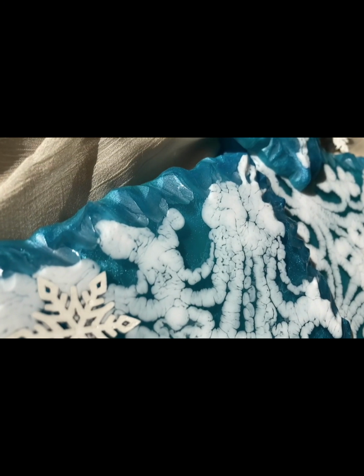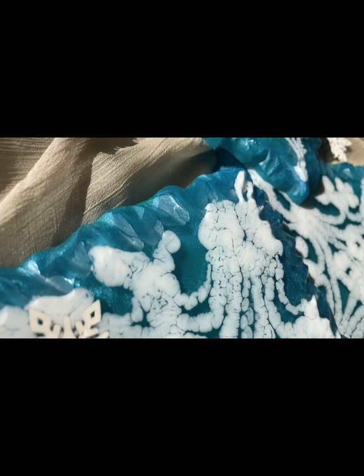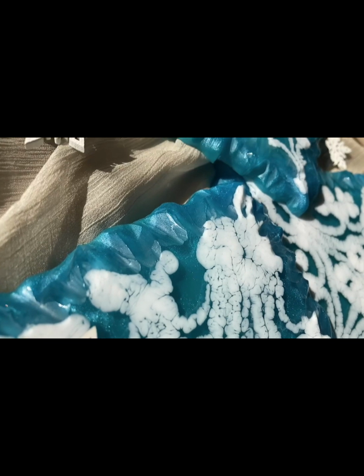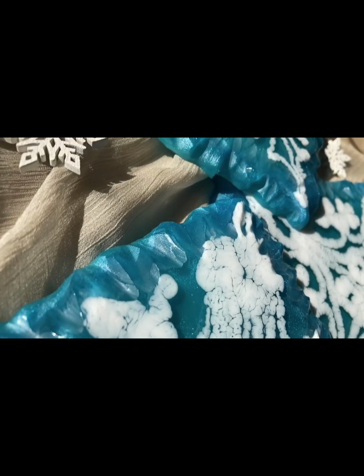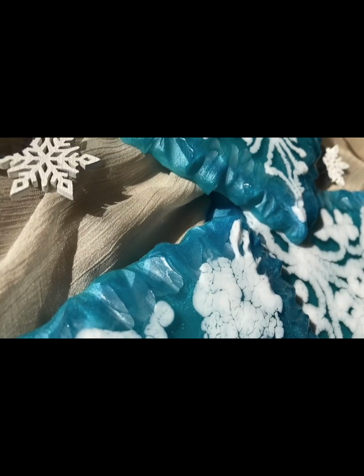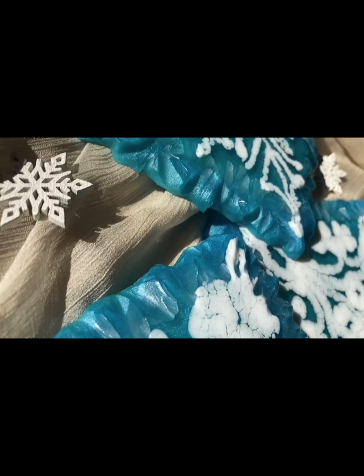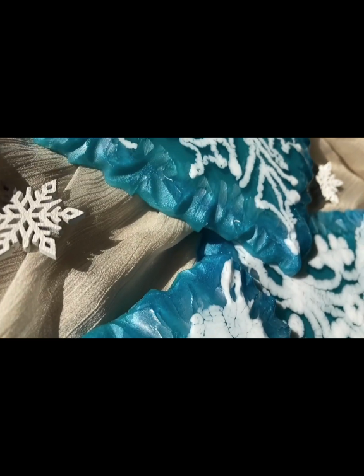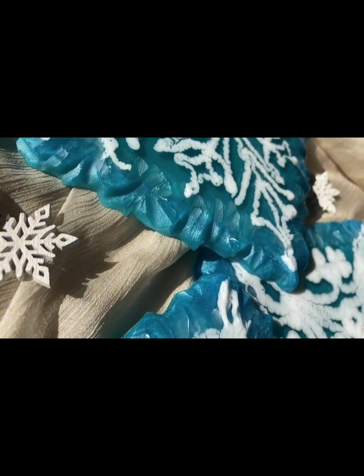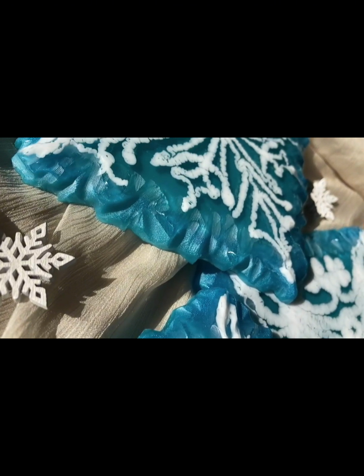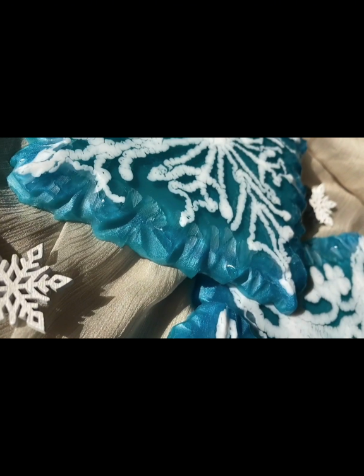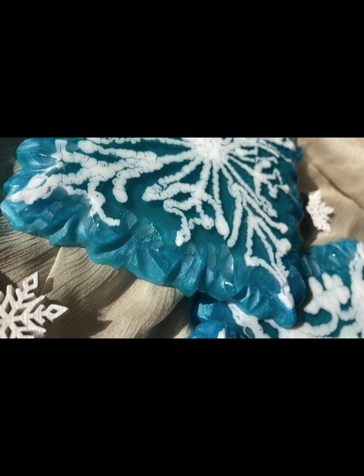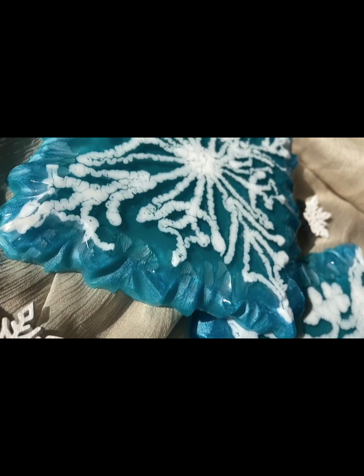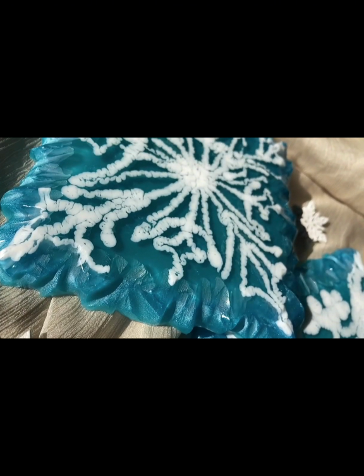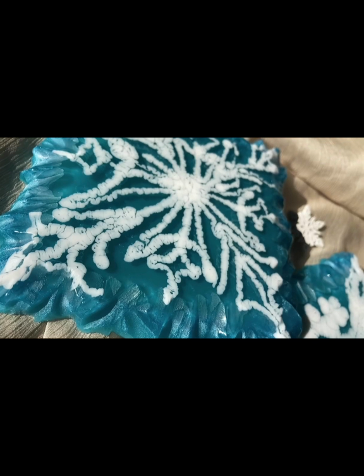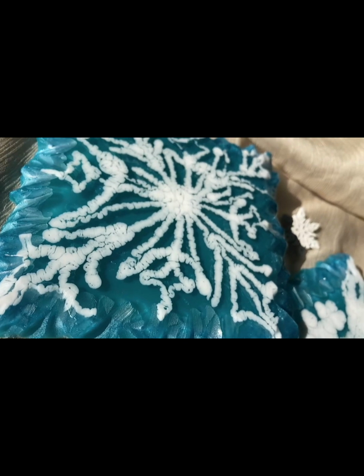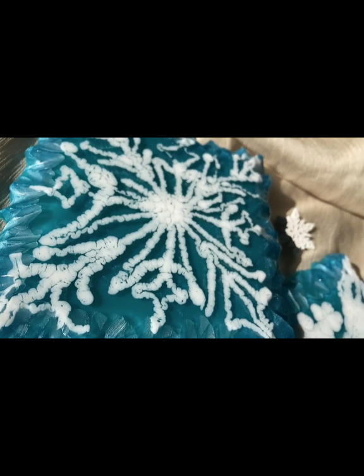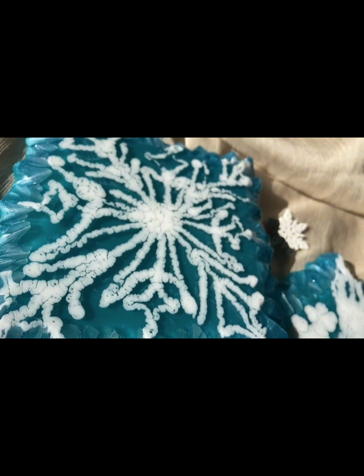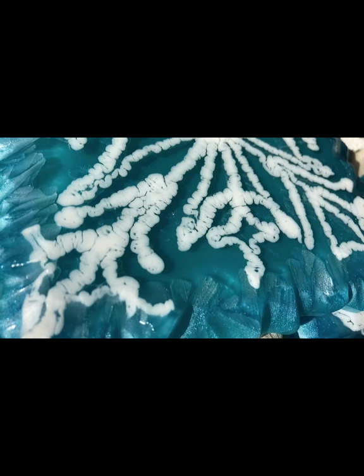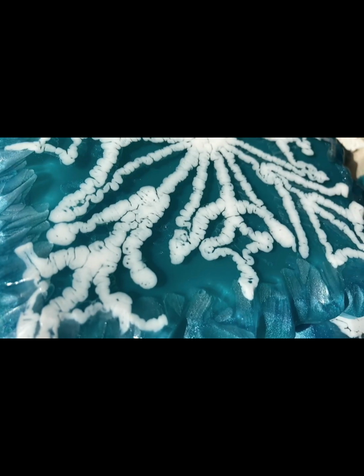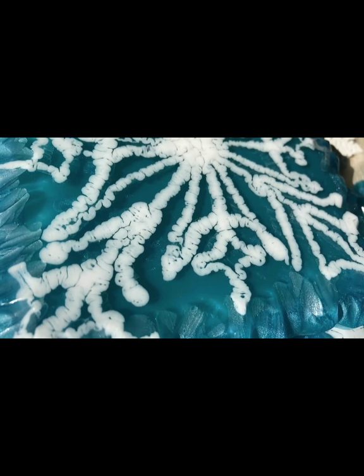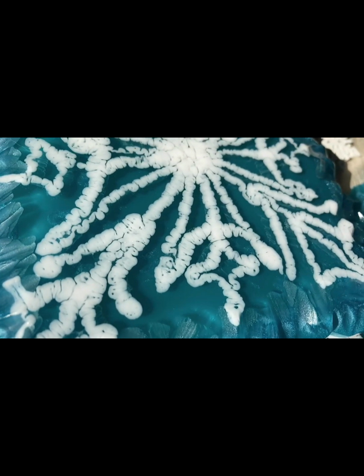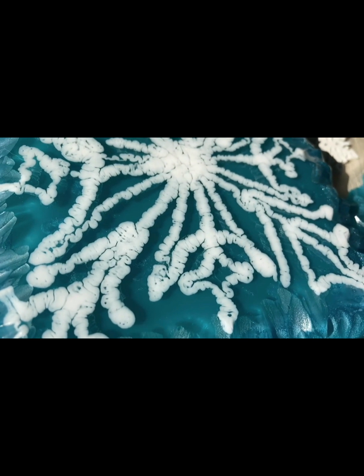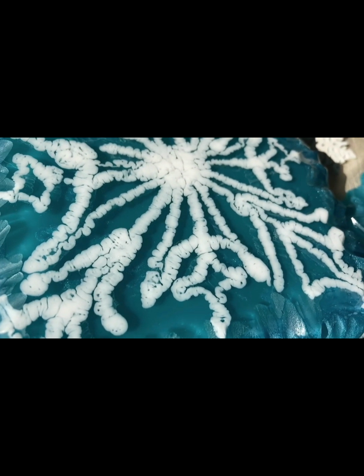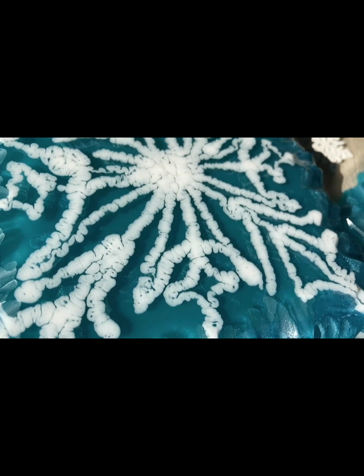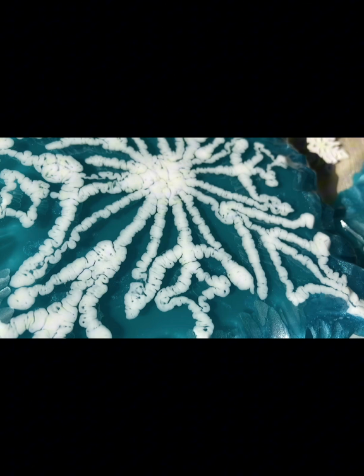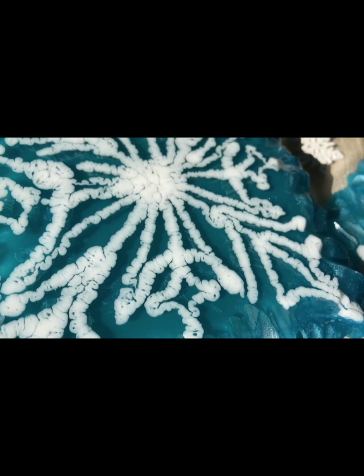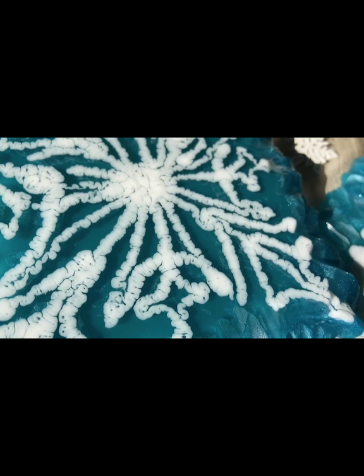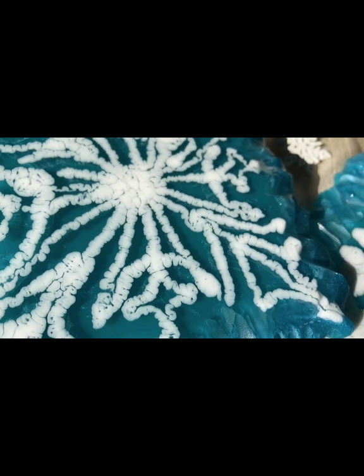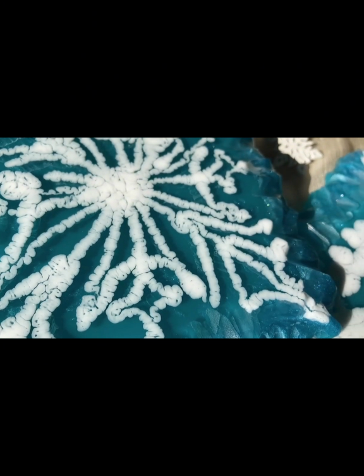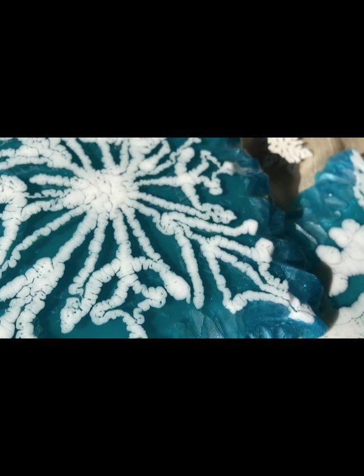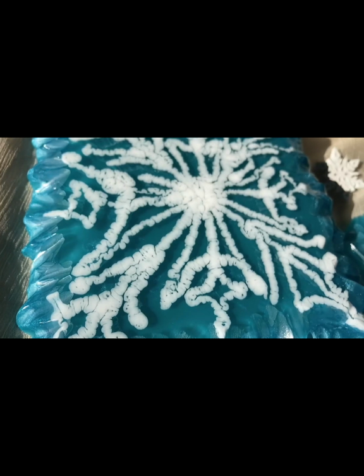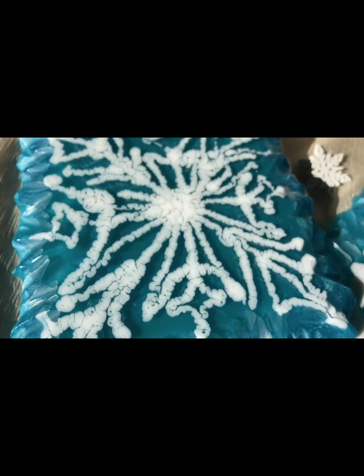Что-то особенное — новогоднее, зимнее. По-моему, очень интересно. Это можно использовать. Не совсем то, что я хотела, но я буду еще экспериментировать. И потом мы посмотрим, что у нас получится.